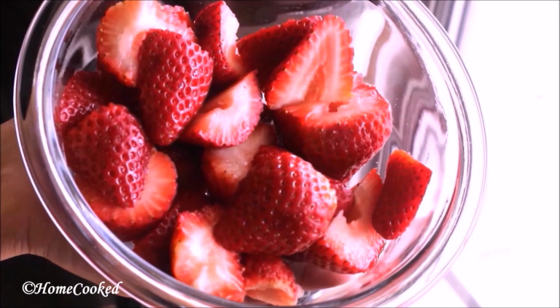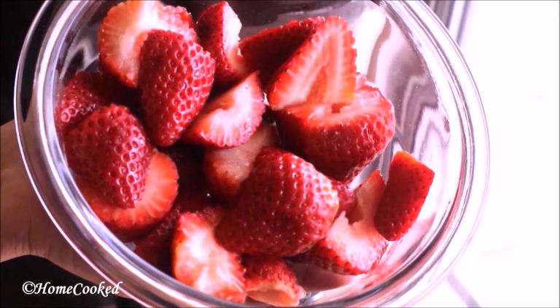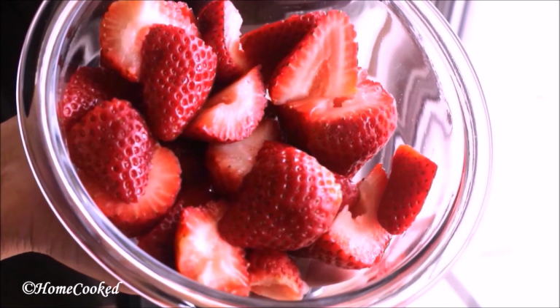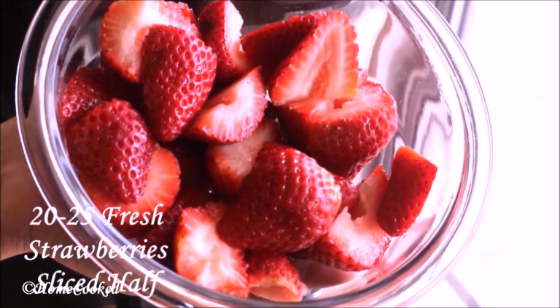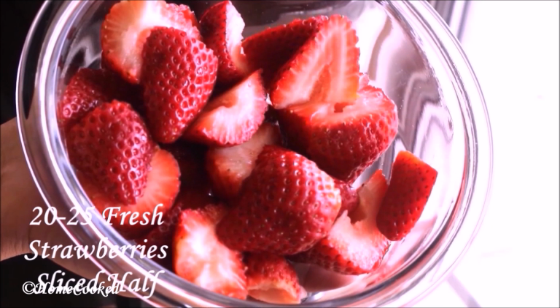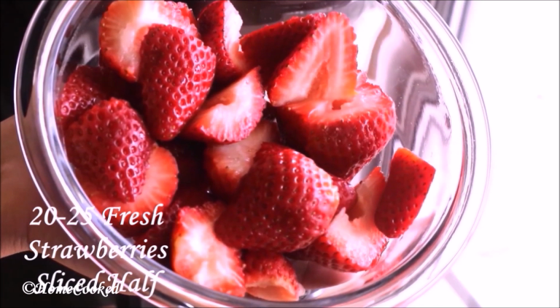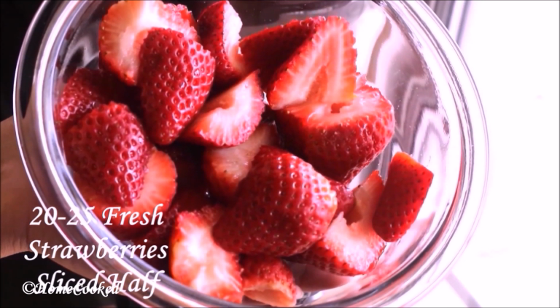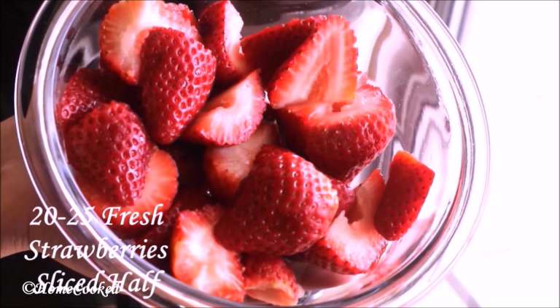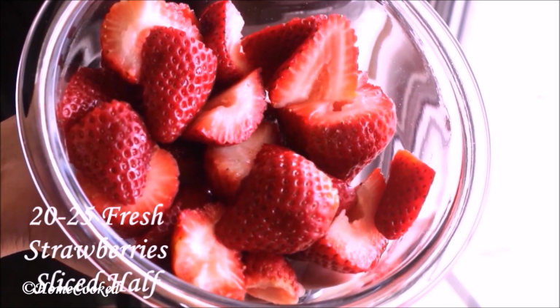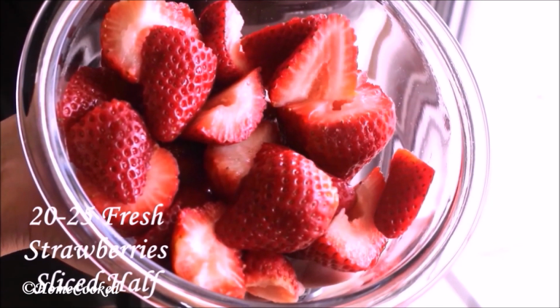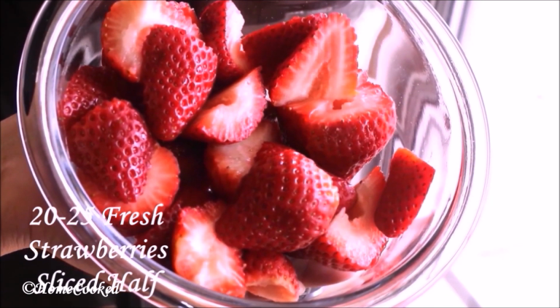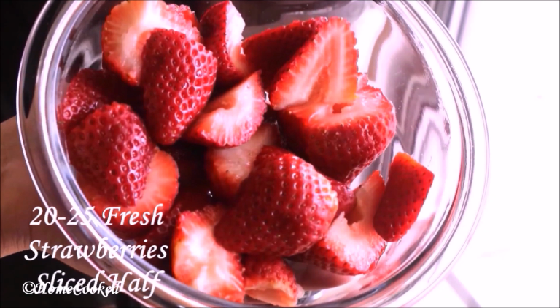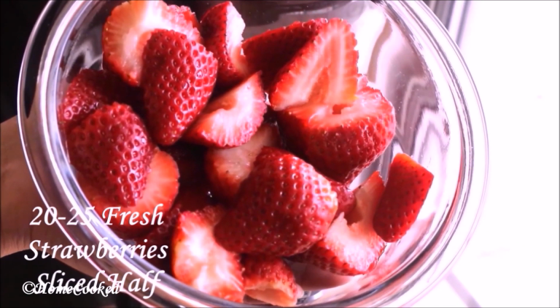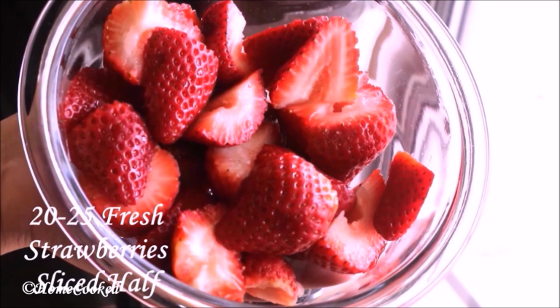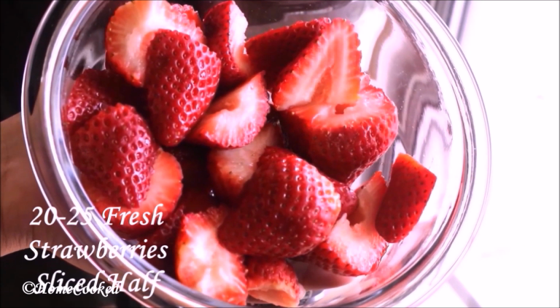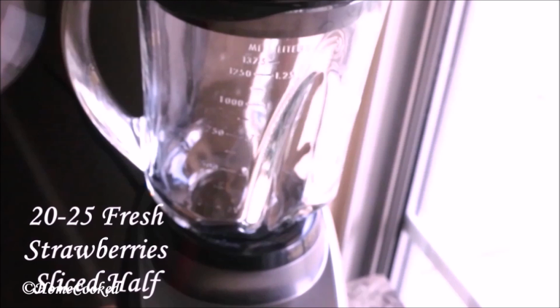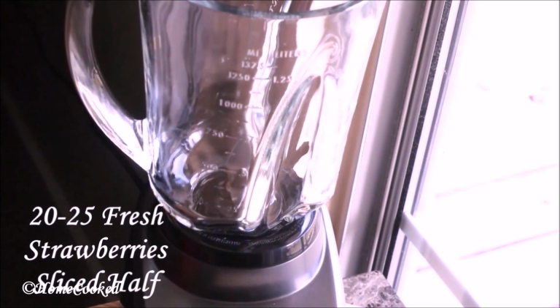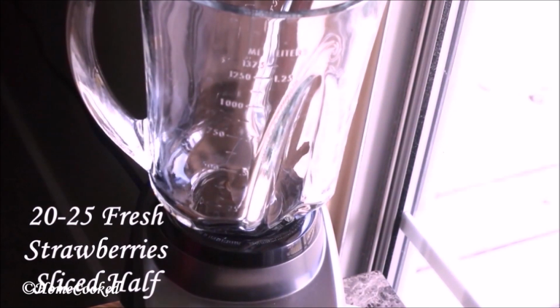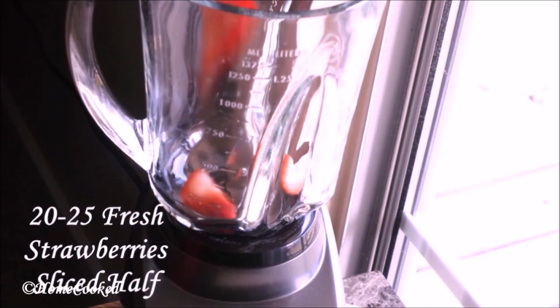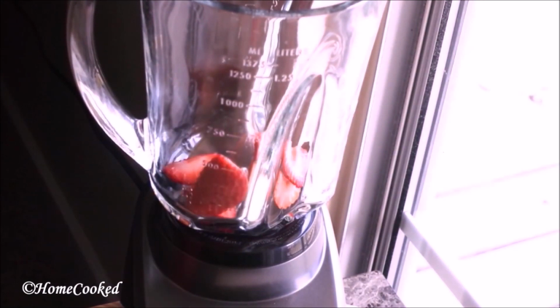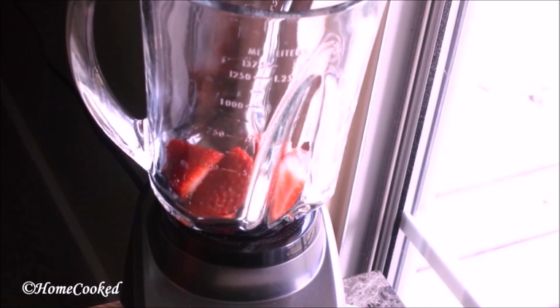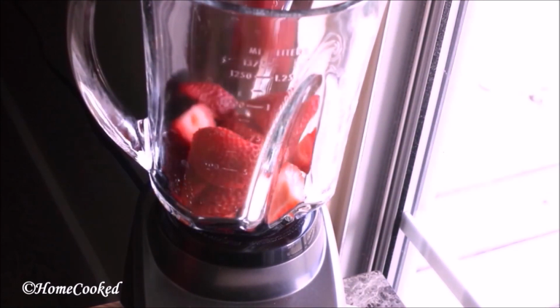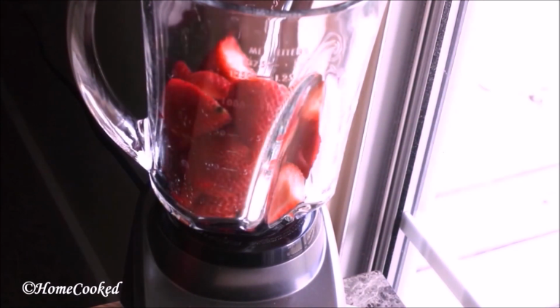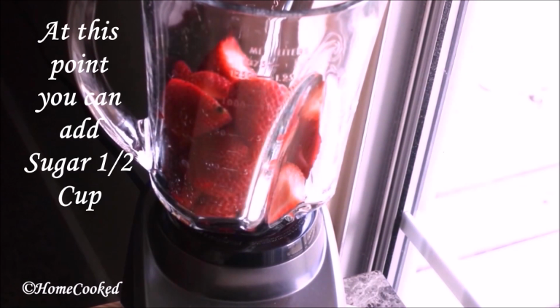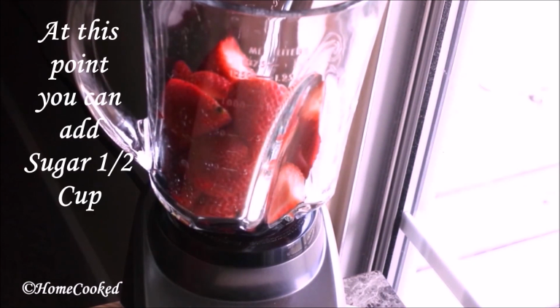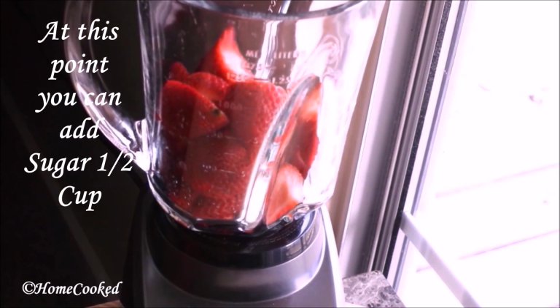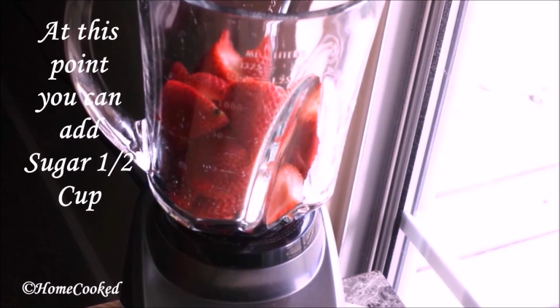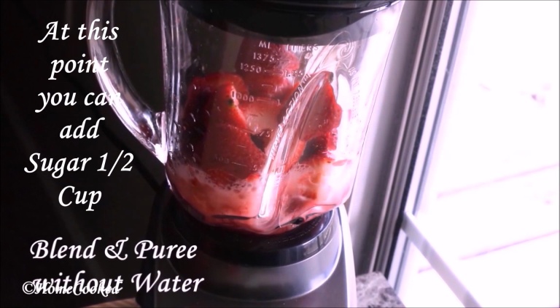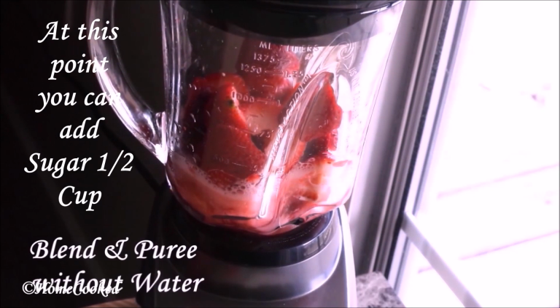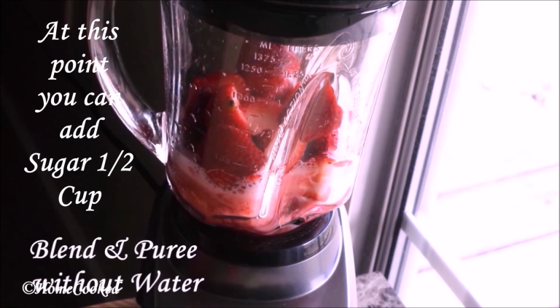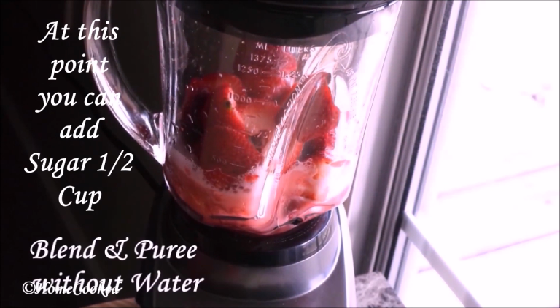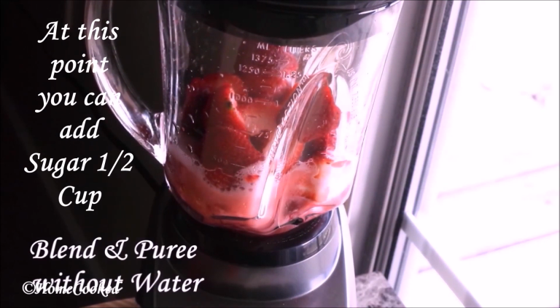I've taken about 20 to 25 strawberries, removed the stem and cut them into half. Blend and puree without adding any water. If you add water, it's going to be a very runny consistency.